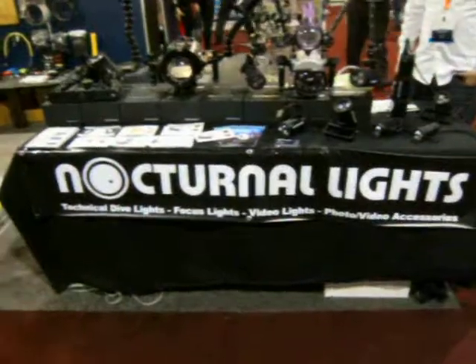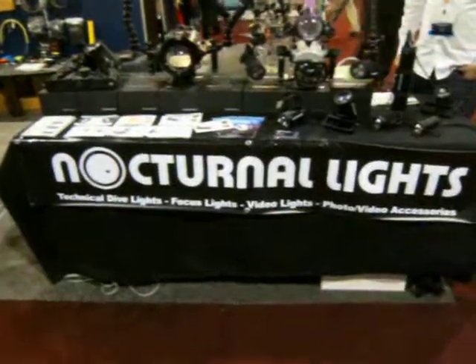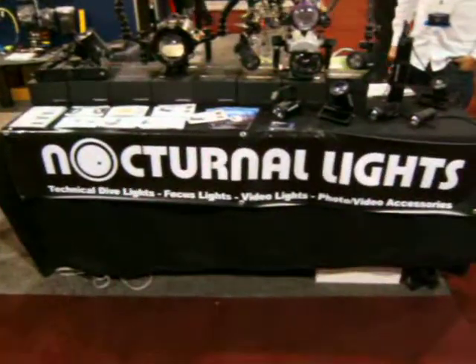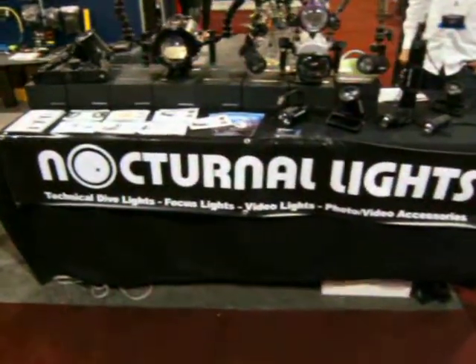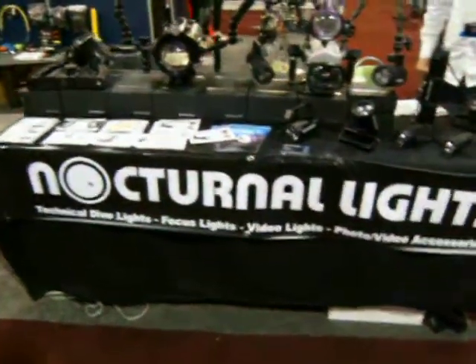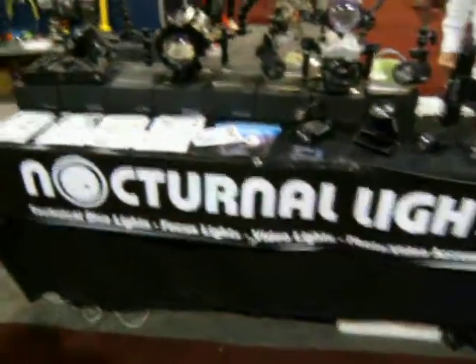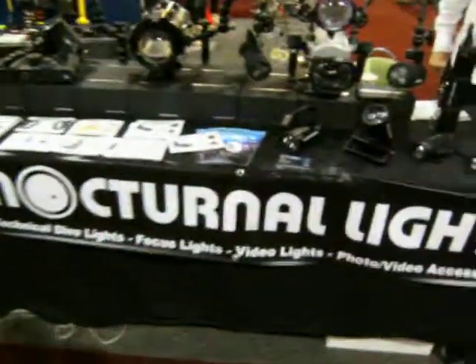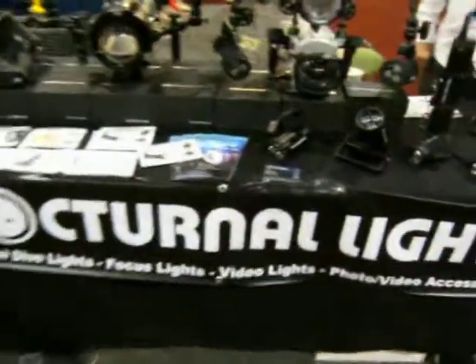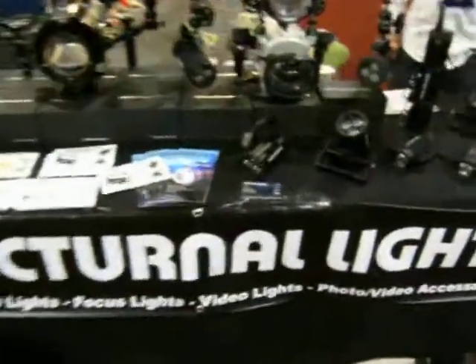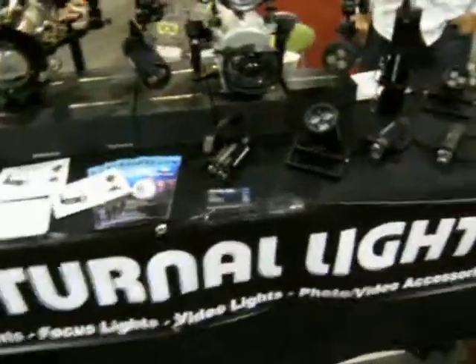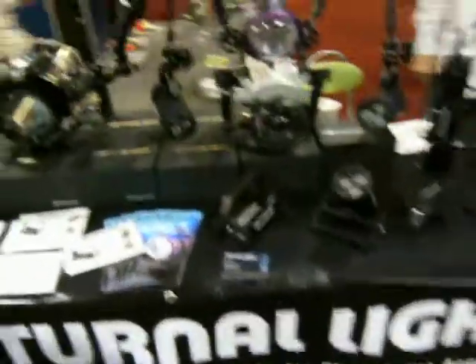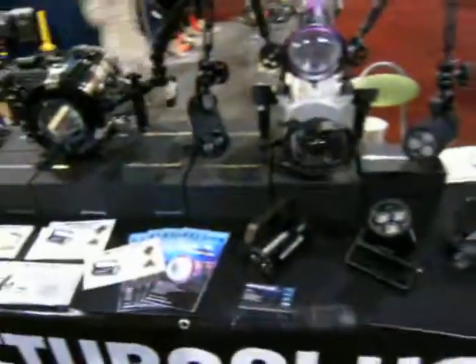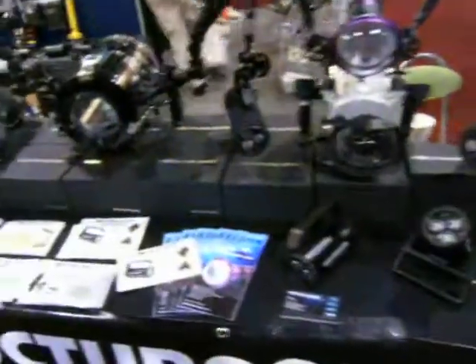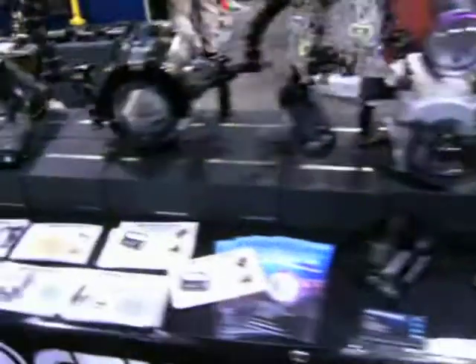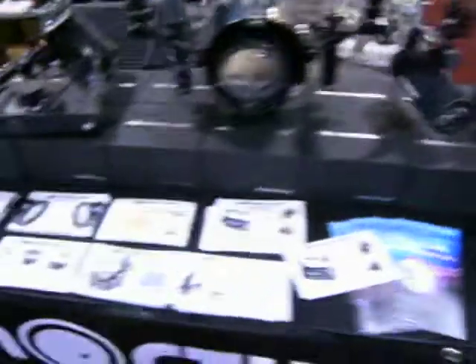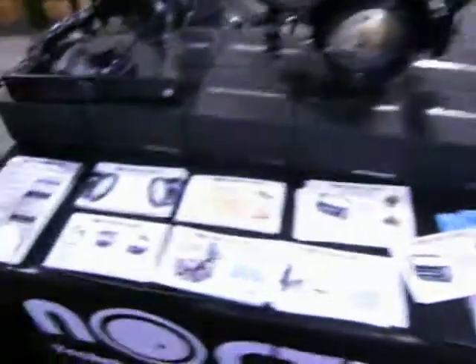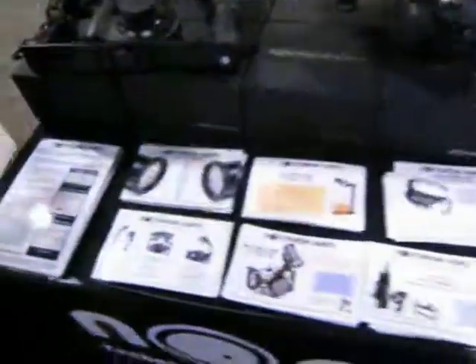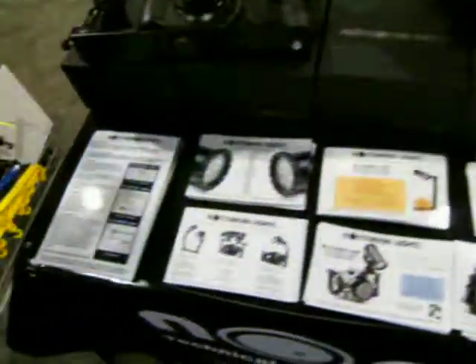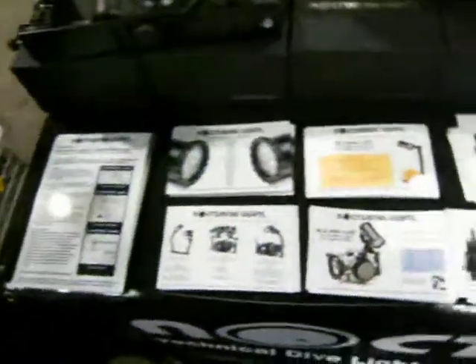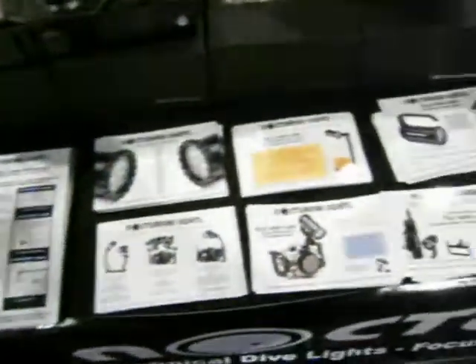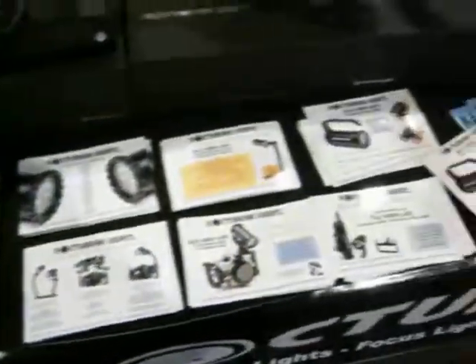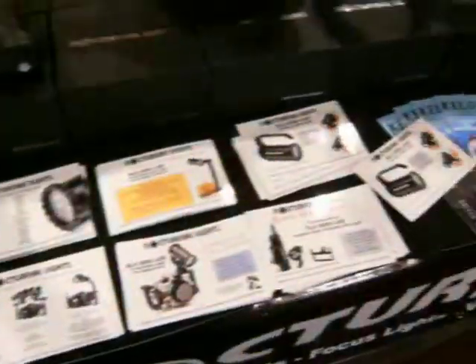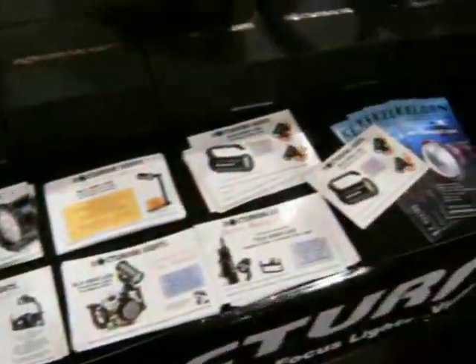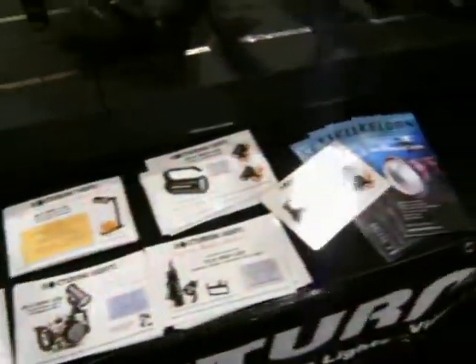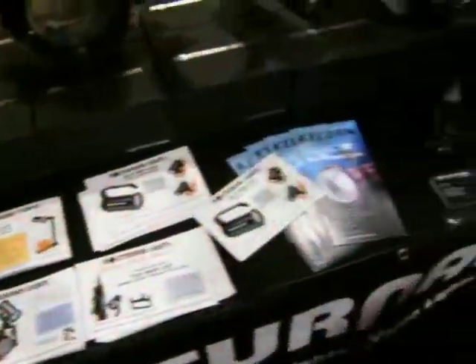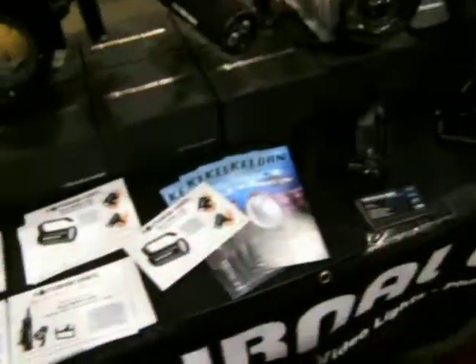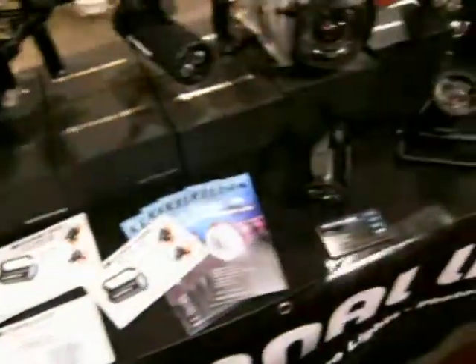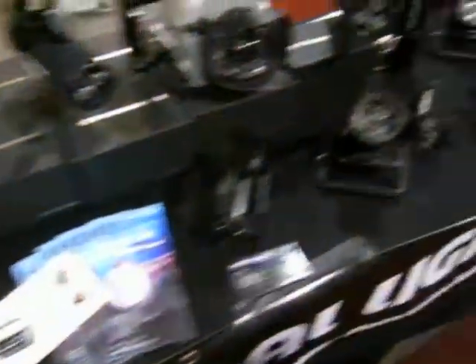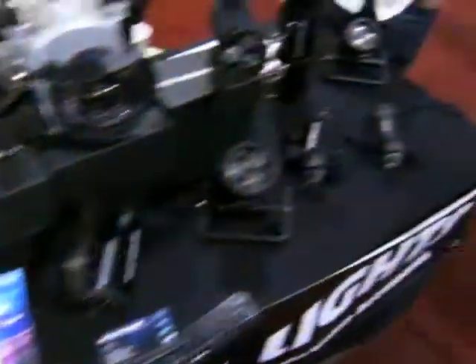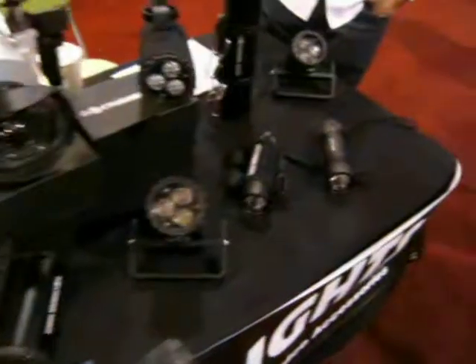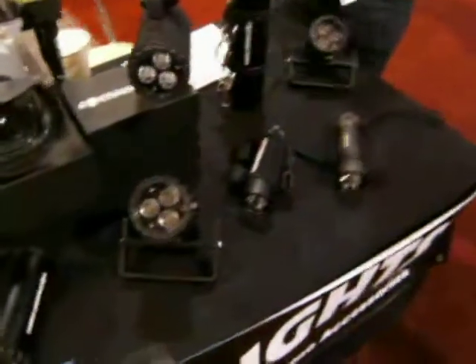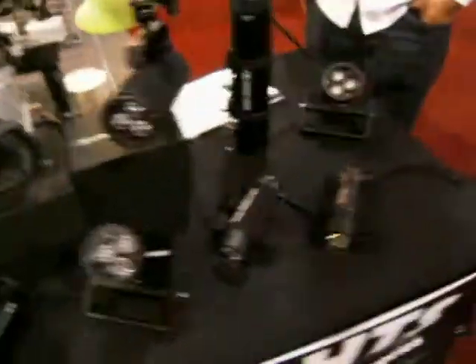I'm here at Nocturnal Lights looking at their booth. We've got quite a few brochures of the different products here, but who wants to look at brochures? We'll look right at the lights here.